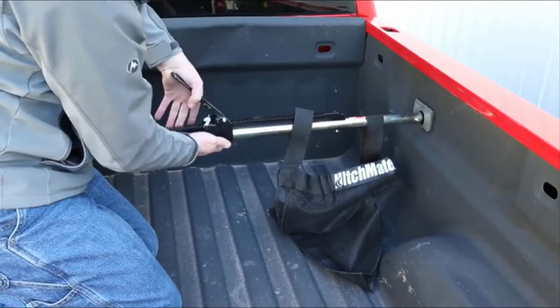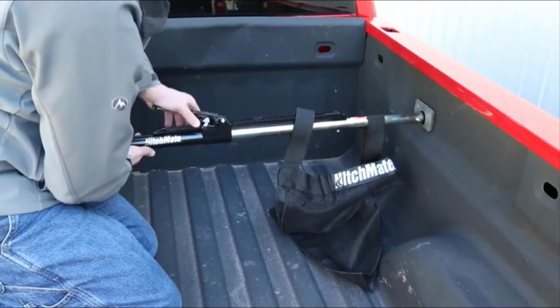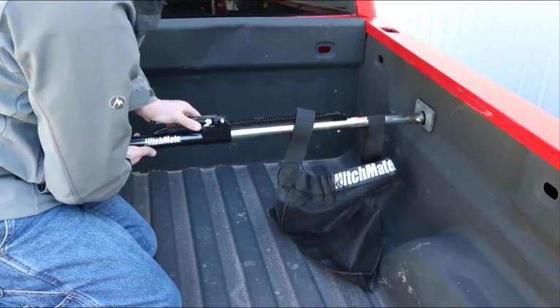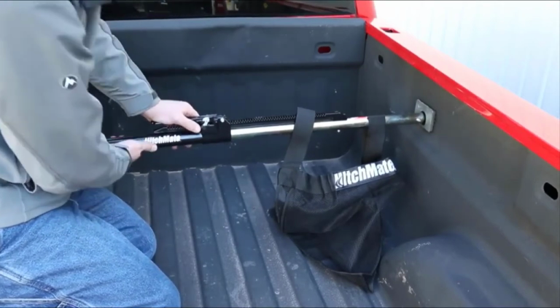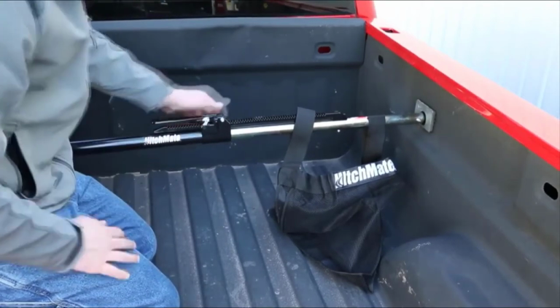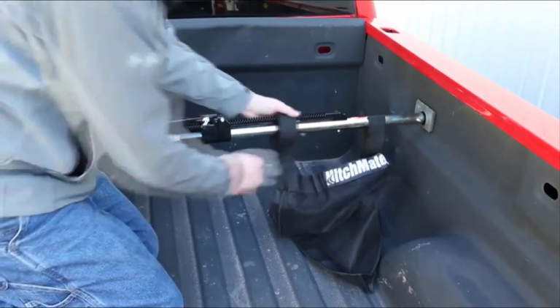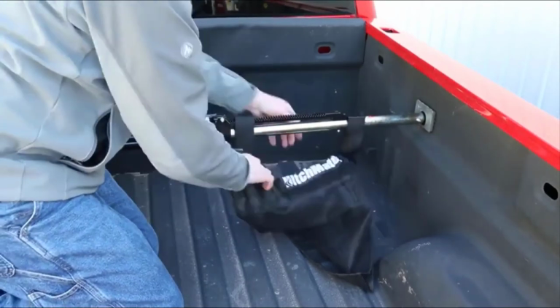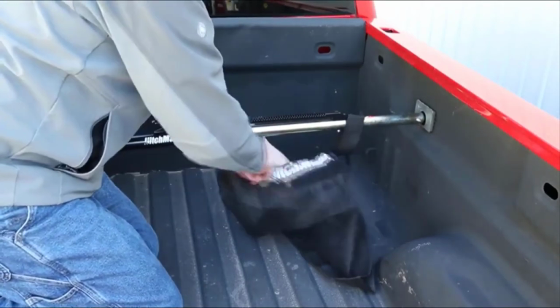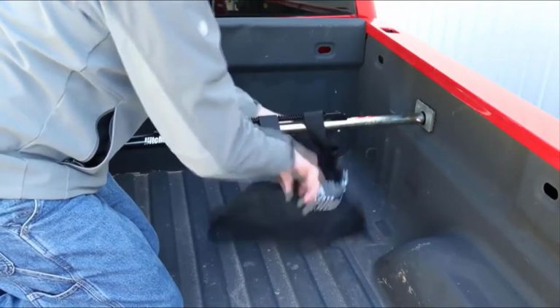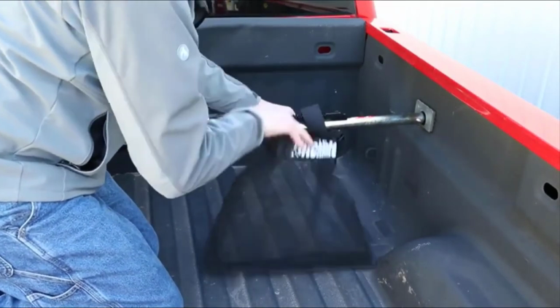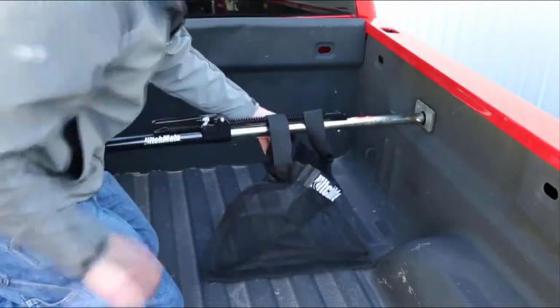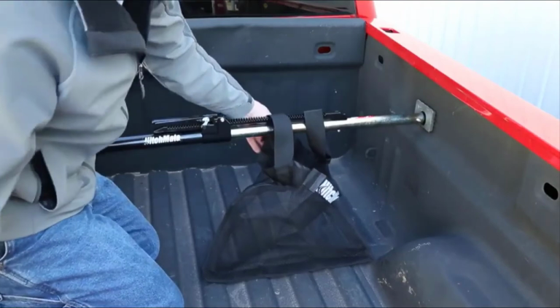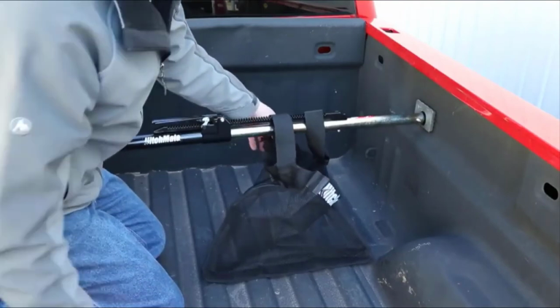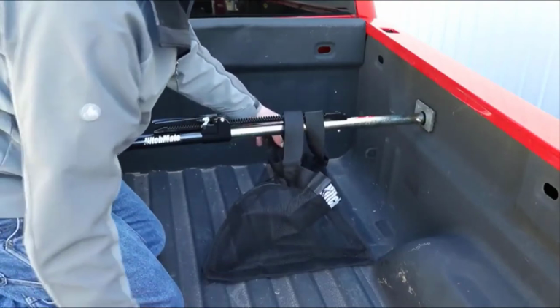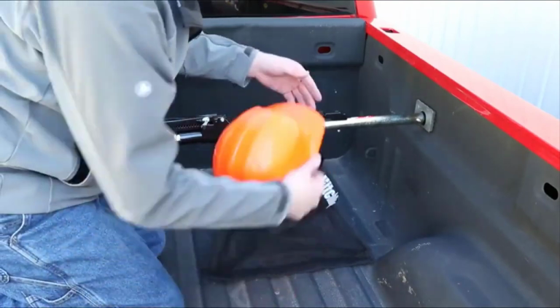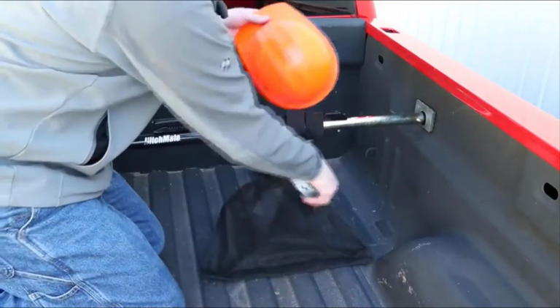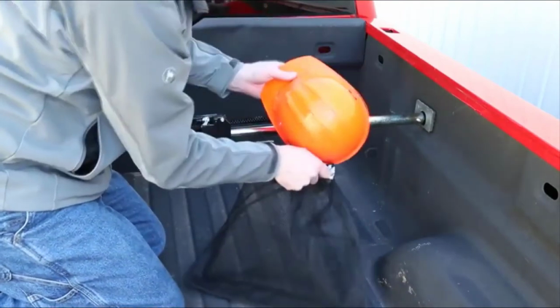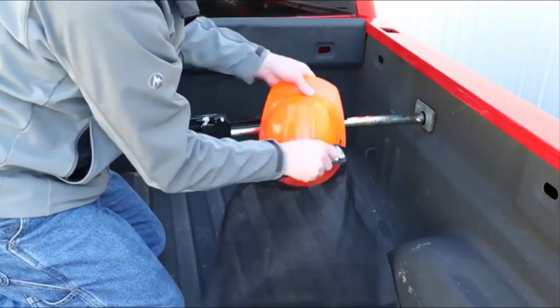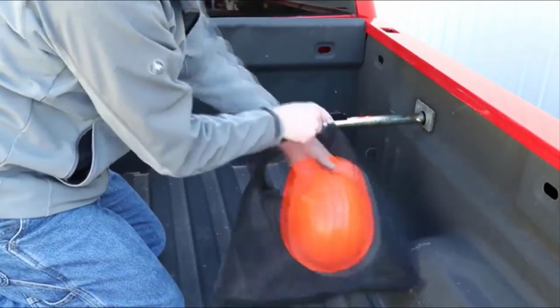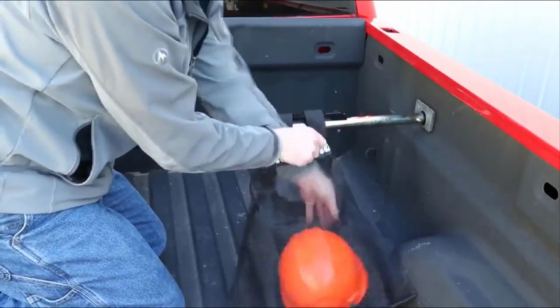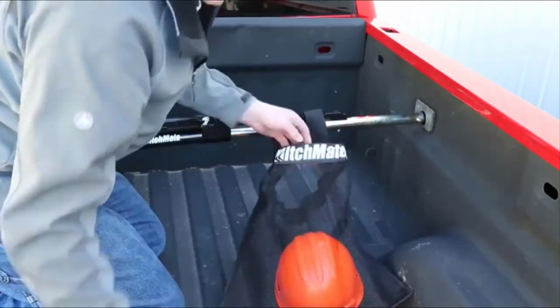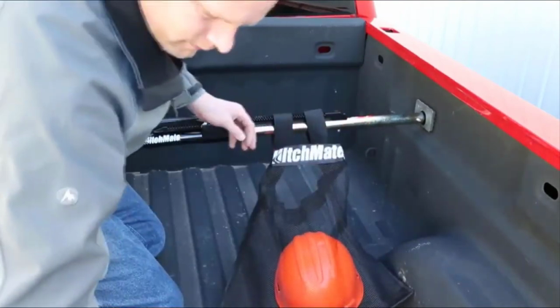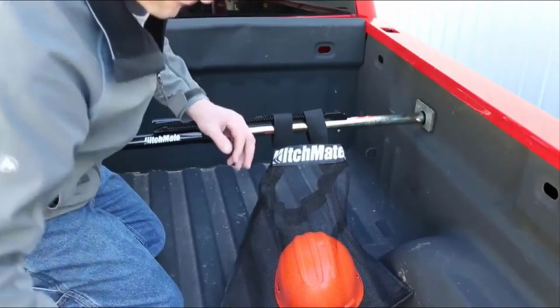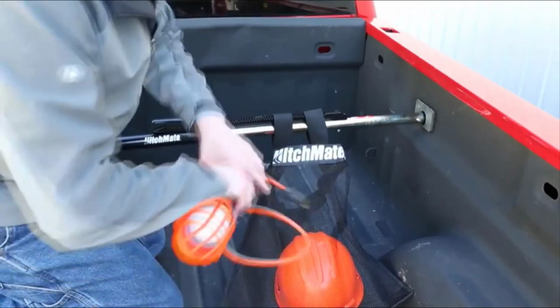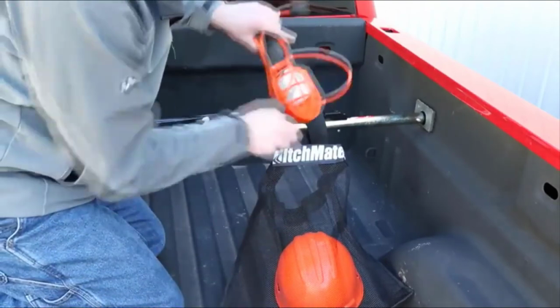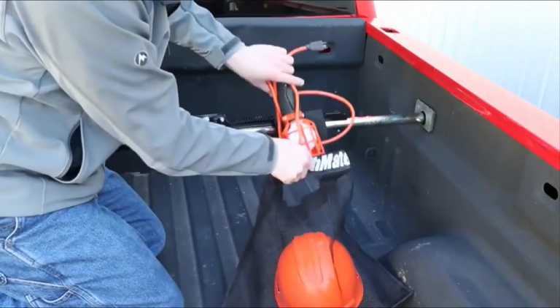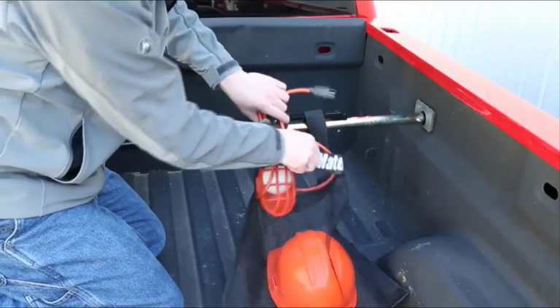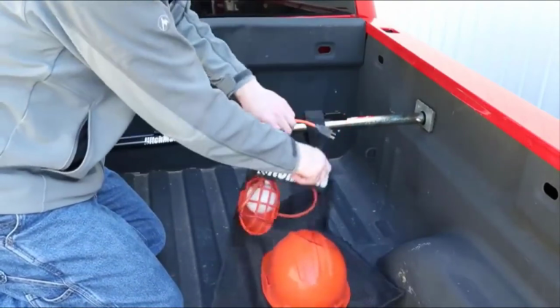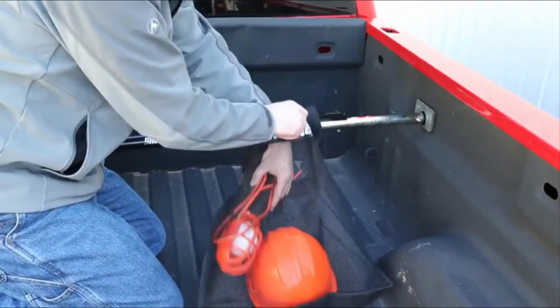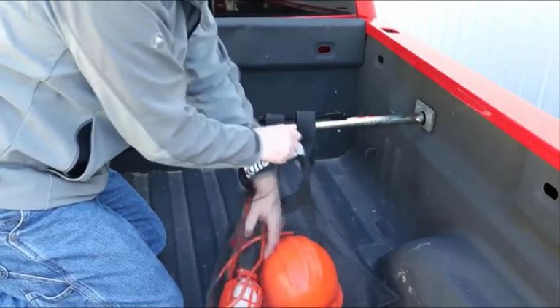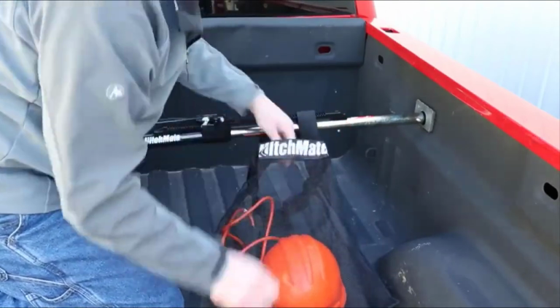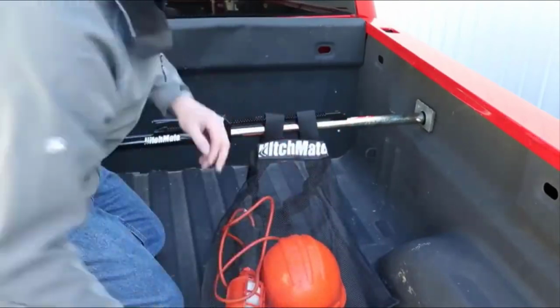While it is one of the most affordable ratchet bars on the market, it also performs like a product far exceeding its price range. And although it does require a little coordination and finesse to fit perfectly in your truck, the Heininger Cargo Stabilizer Bar keeps everything in its proper place.